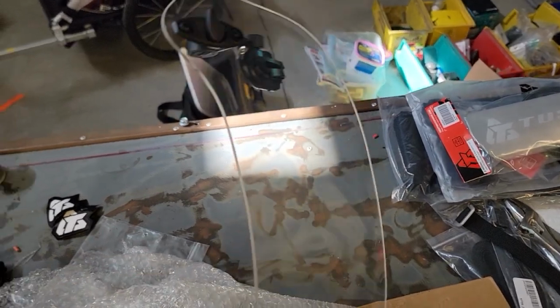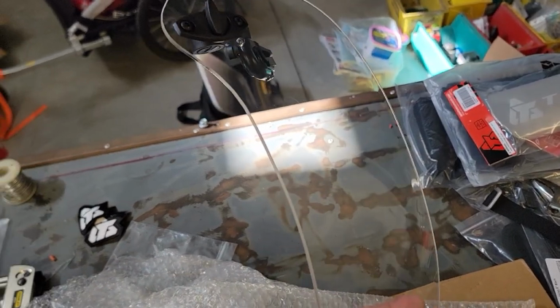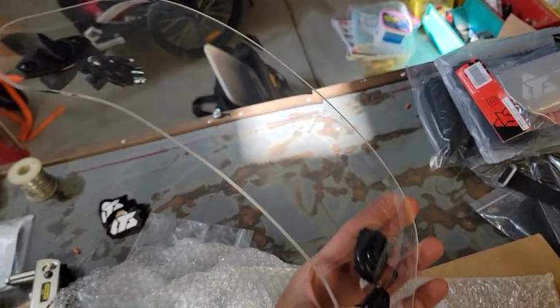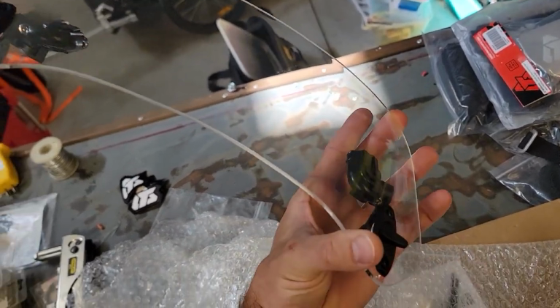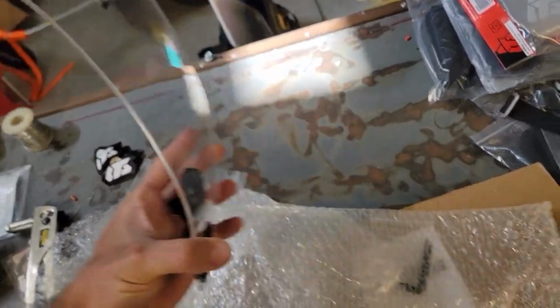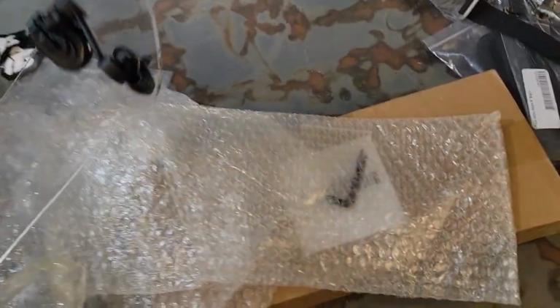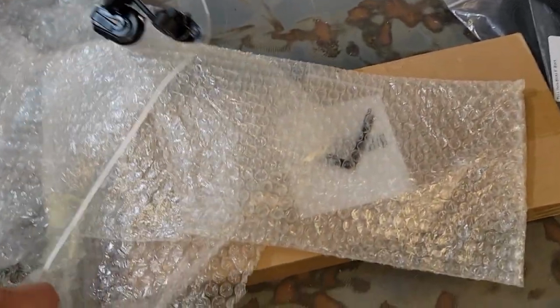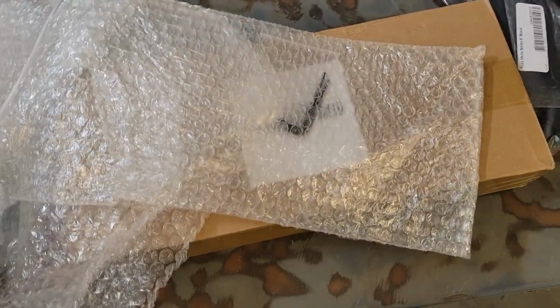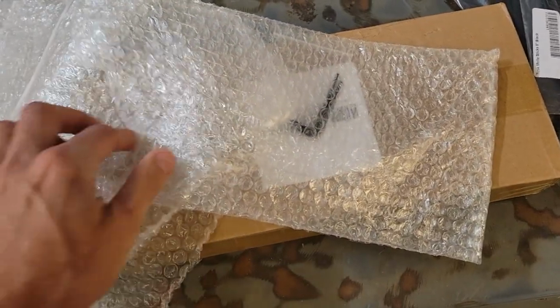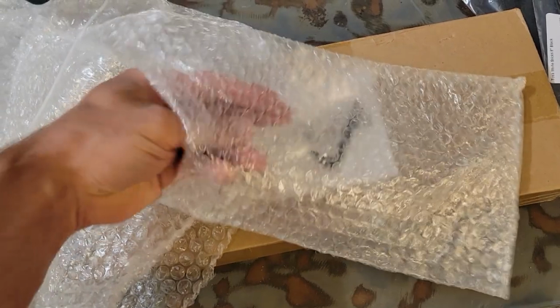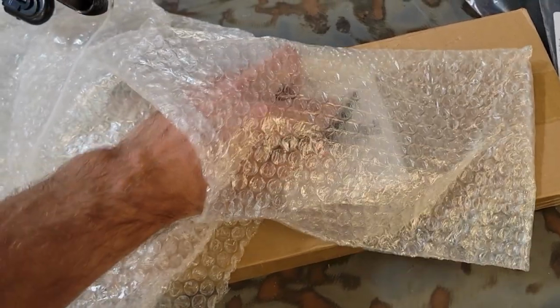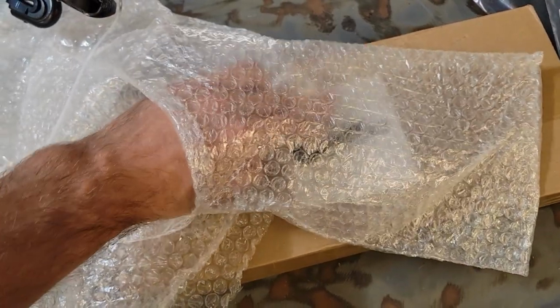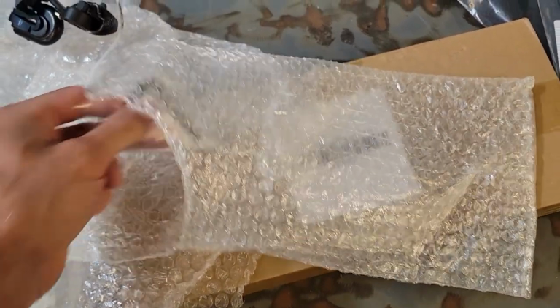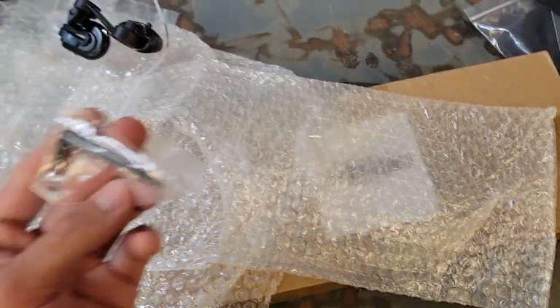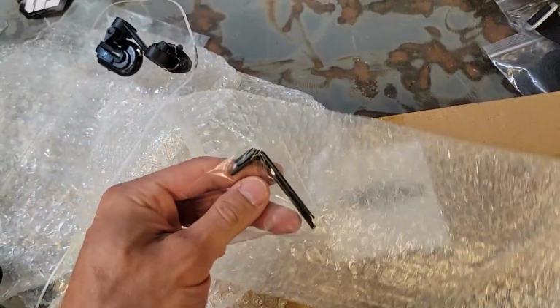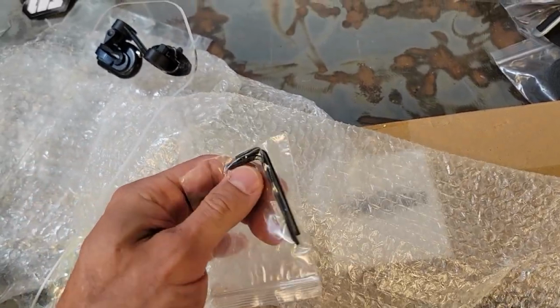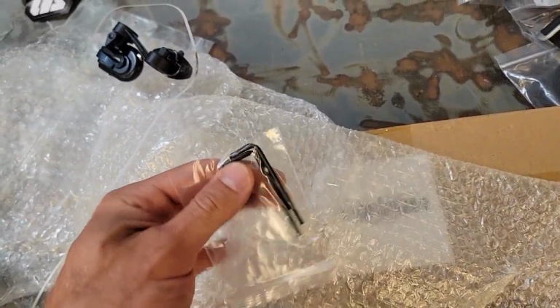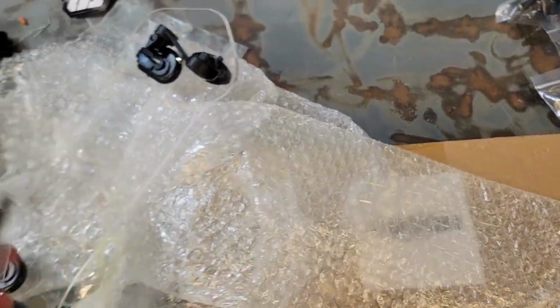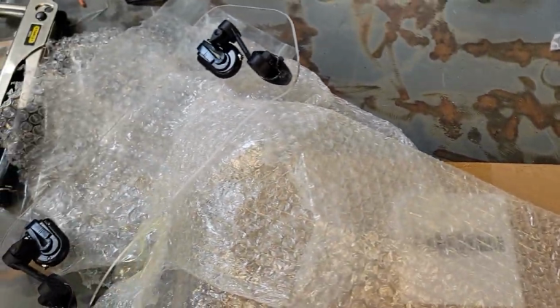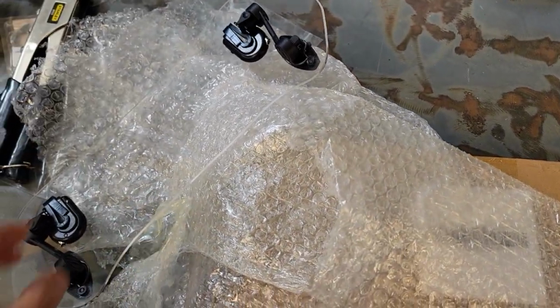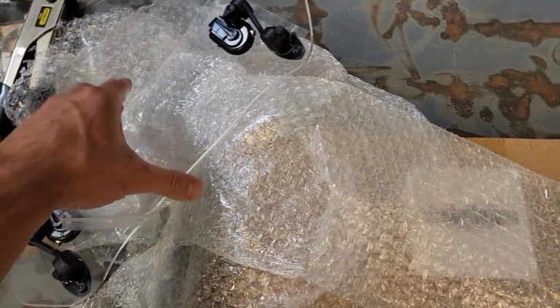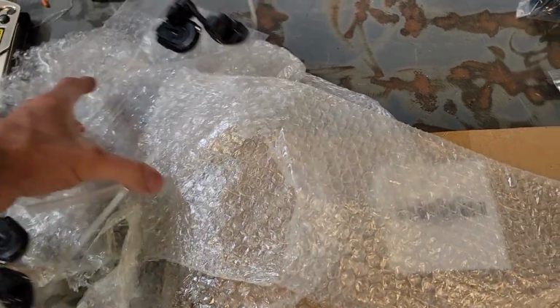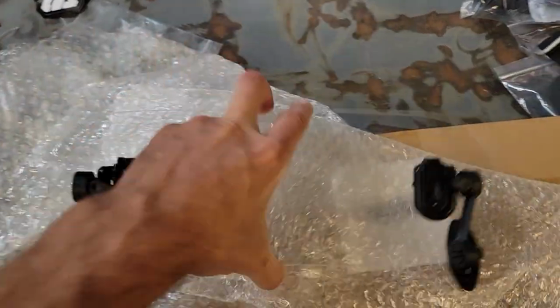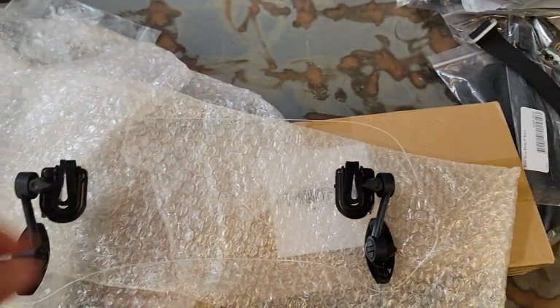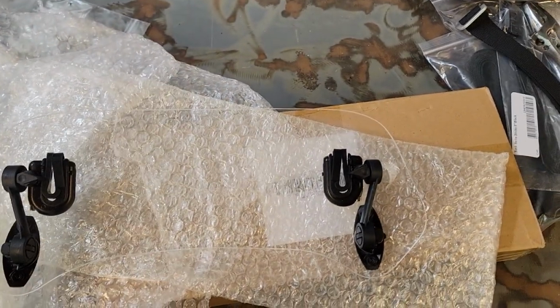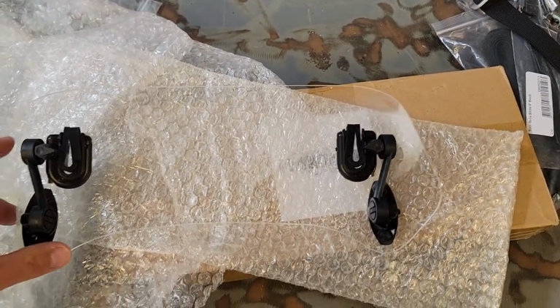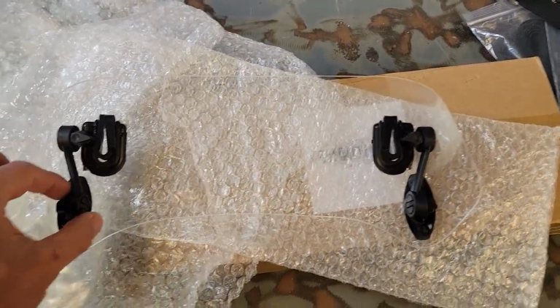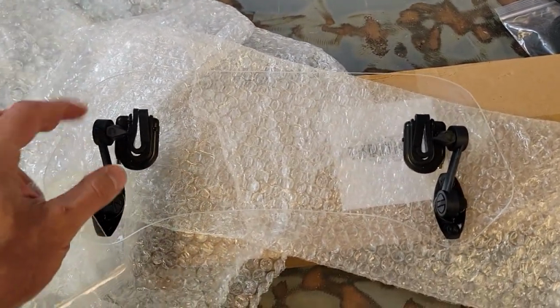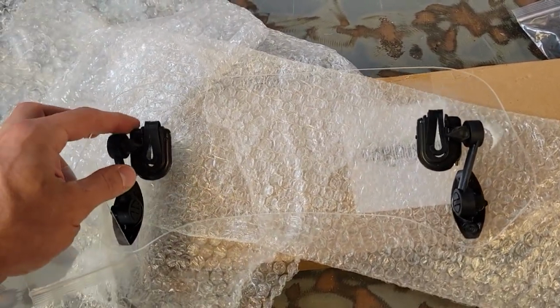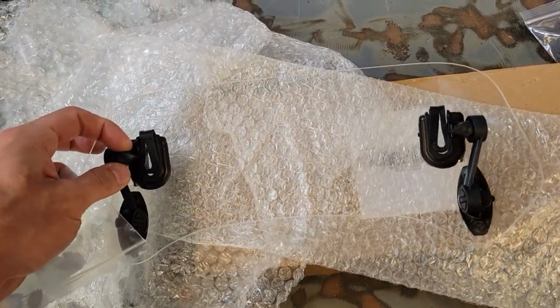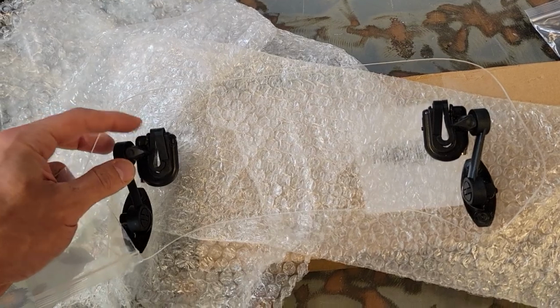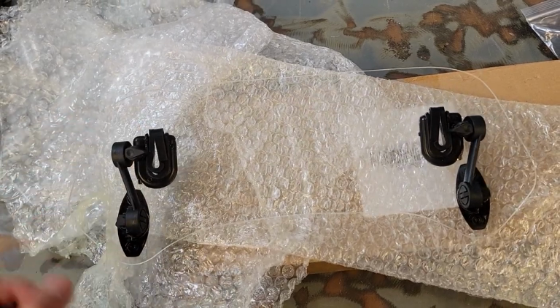KTM does make something similar, but this is just a cheap version I bought off Amazon. It comes with a couple of hex key wrenches and some kind of mechanism for clipping onto the existing windshield. Let's see if we can line this up.